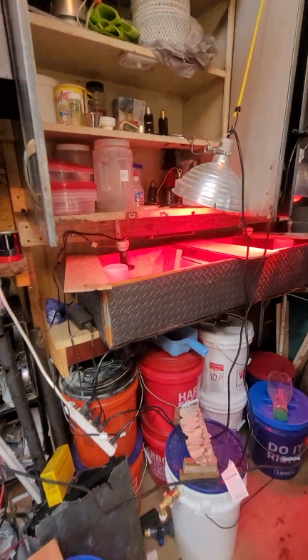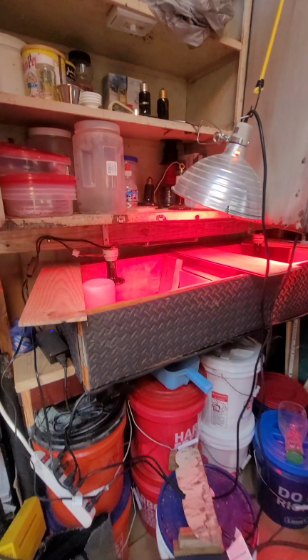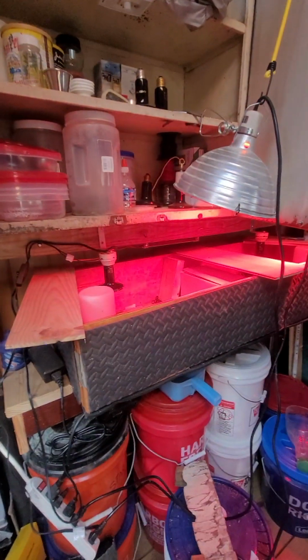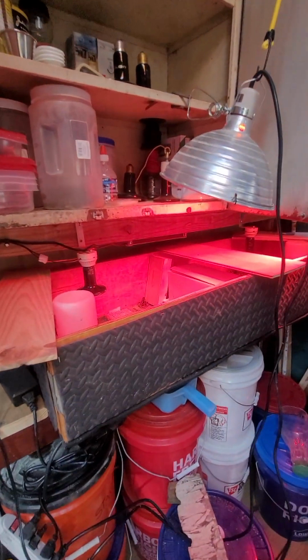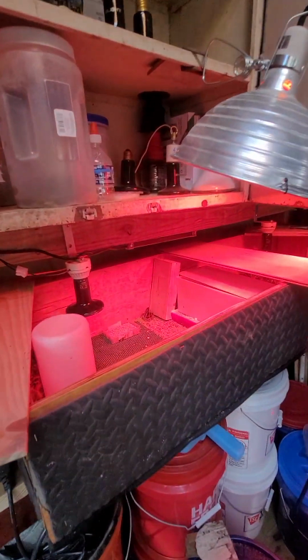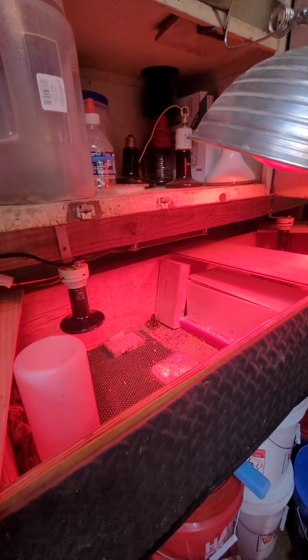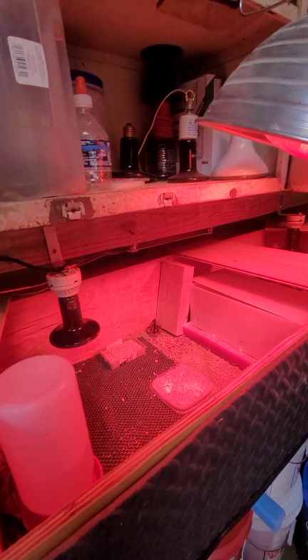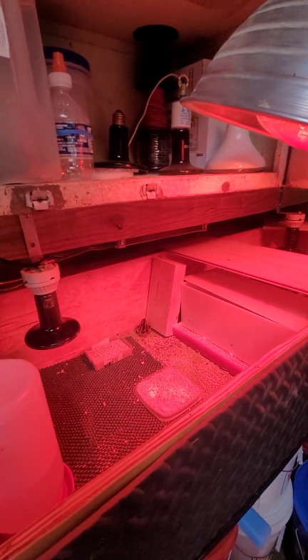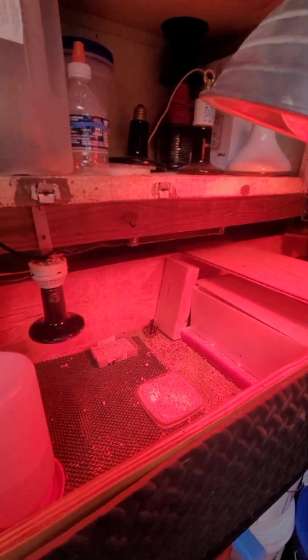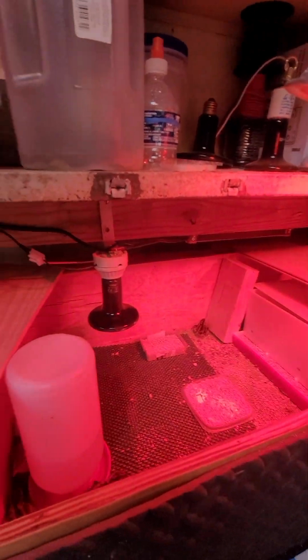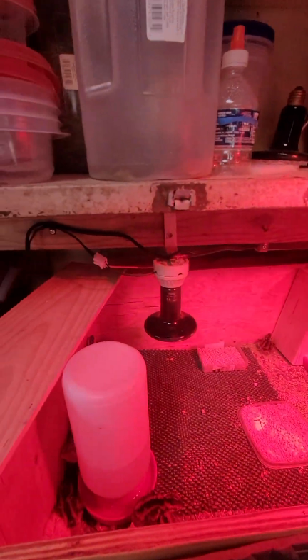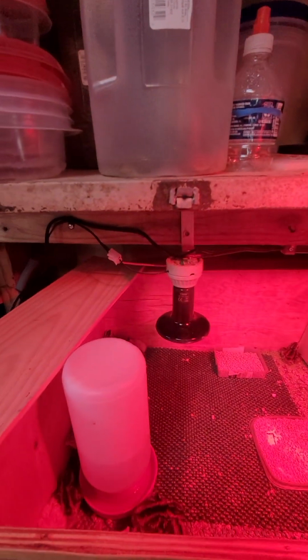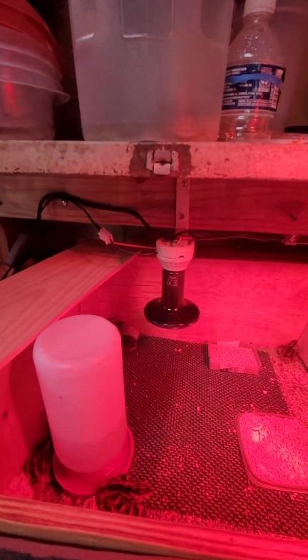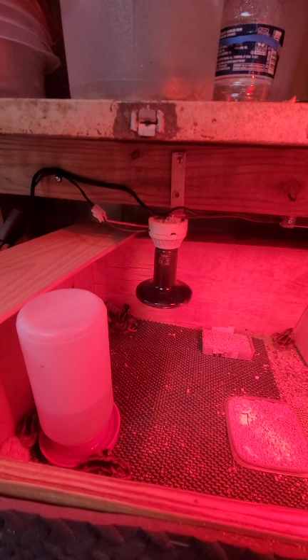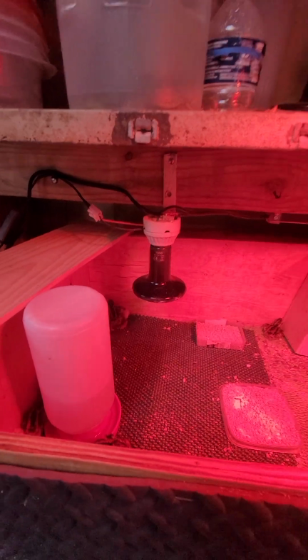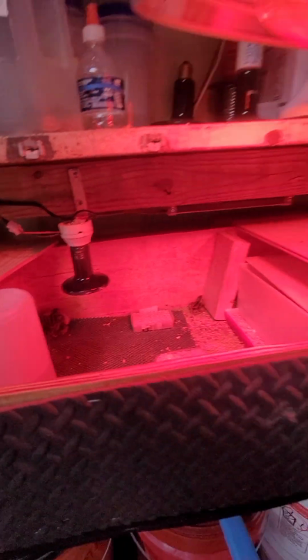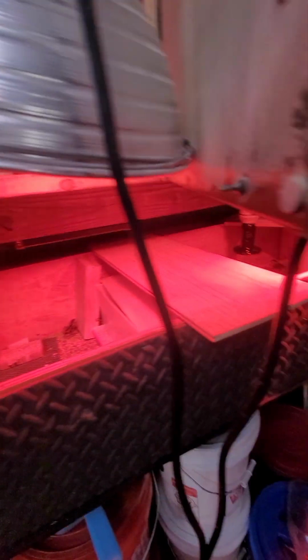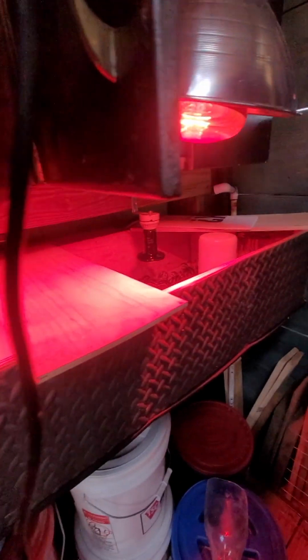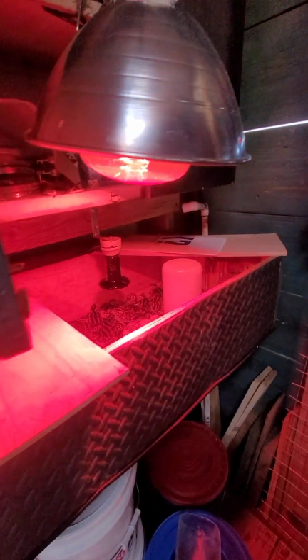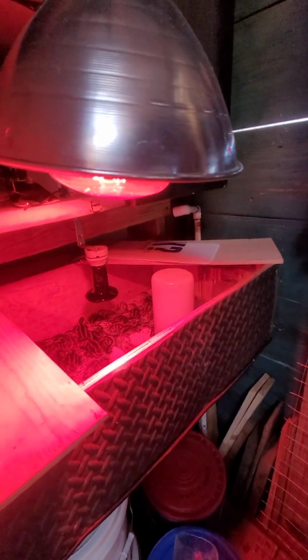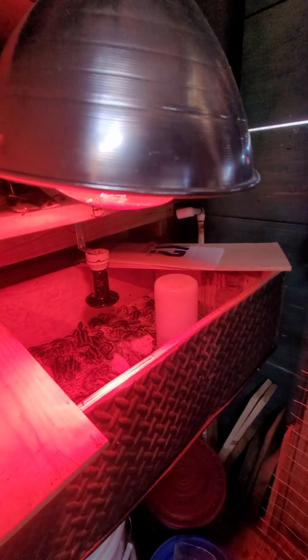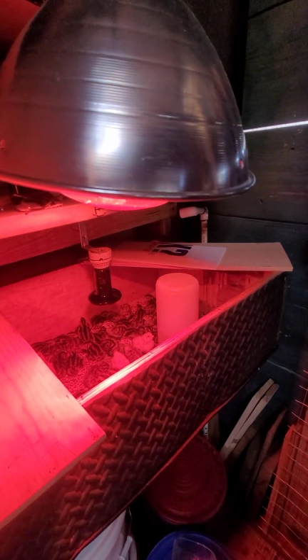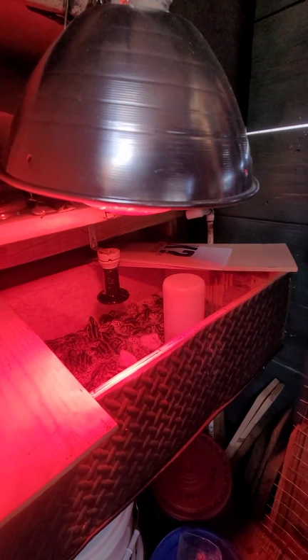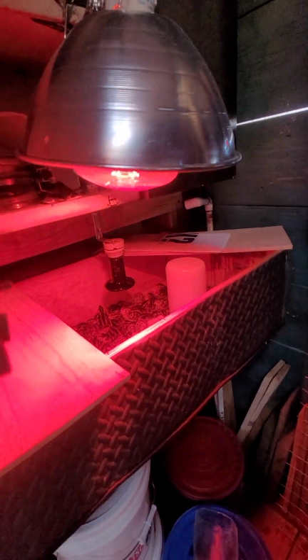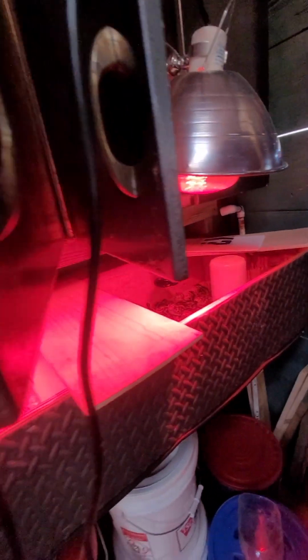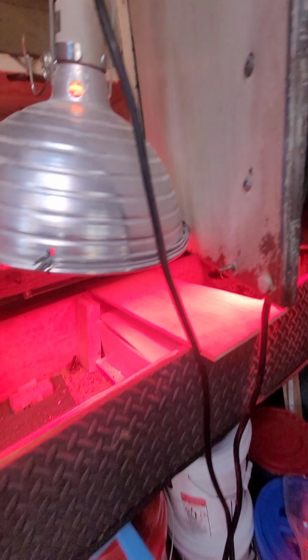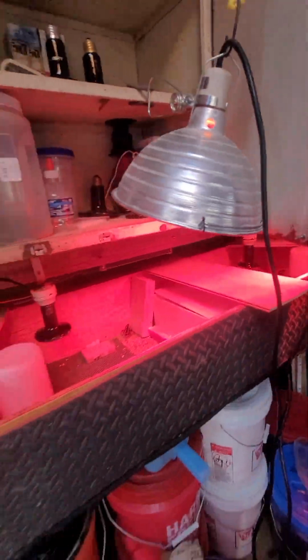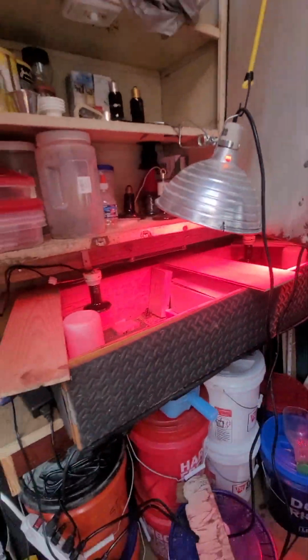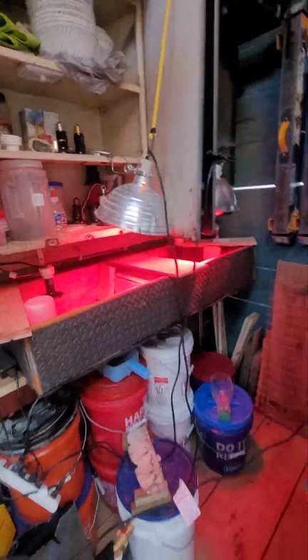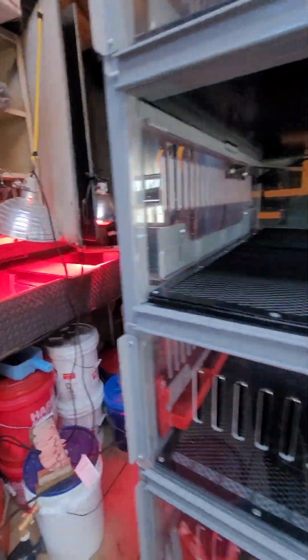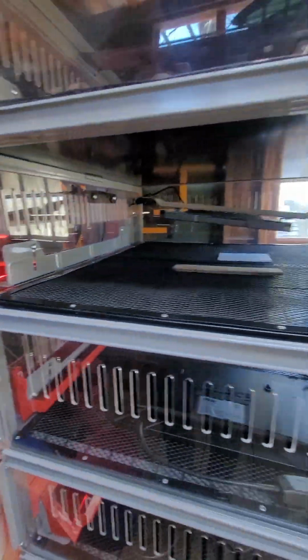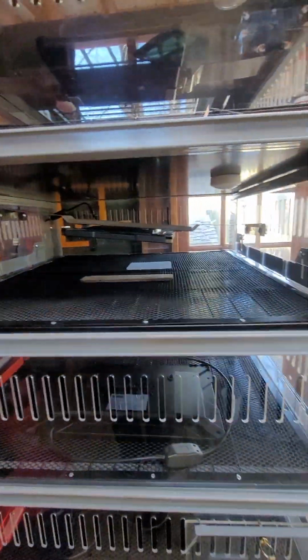Right now this is my first week box. These guys just hatched today. Those guys hatched a couple days ago and I'm going to move them in, but let me go over this with you here.